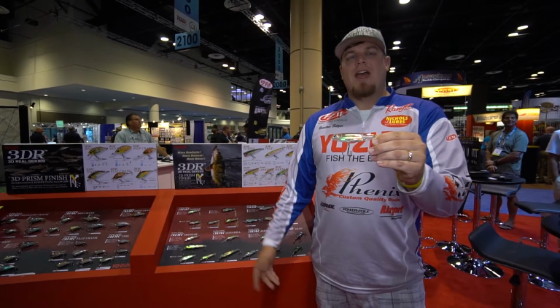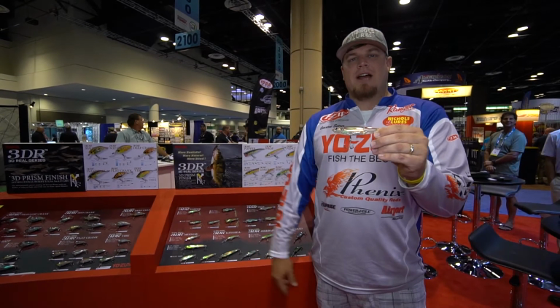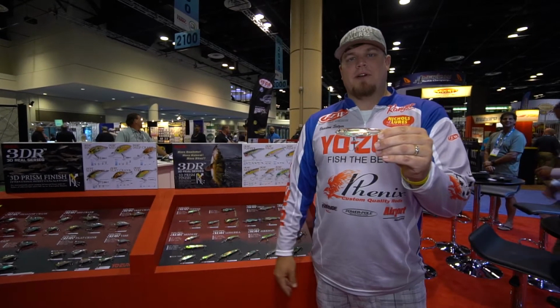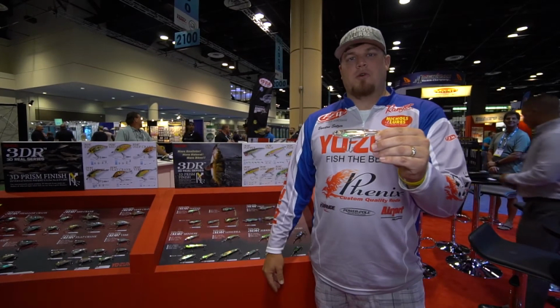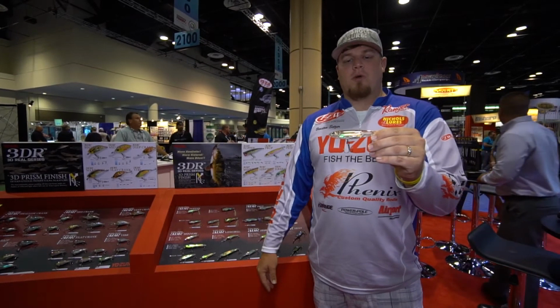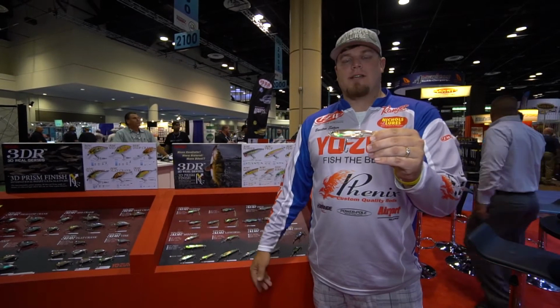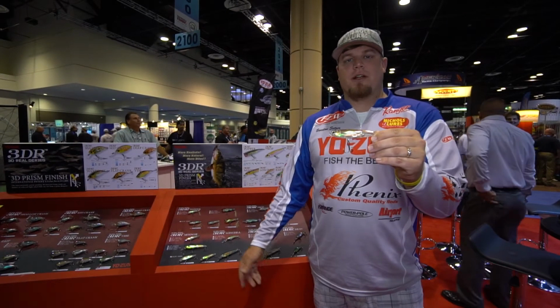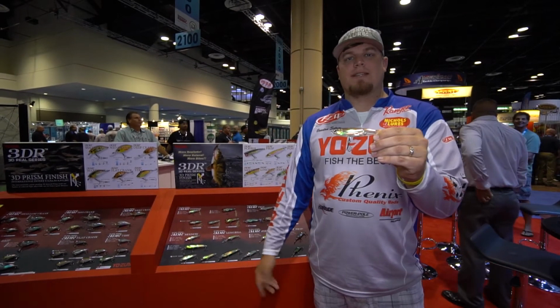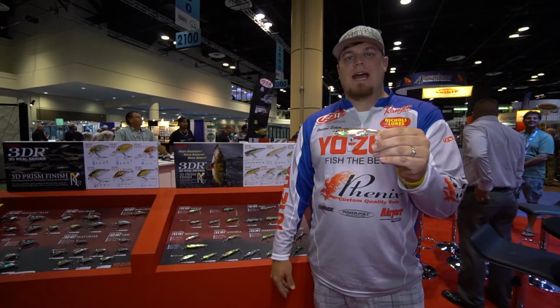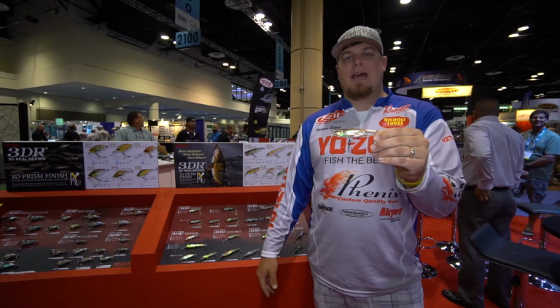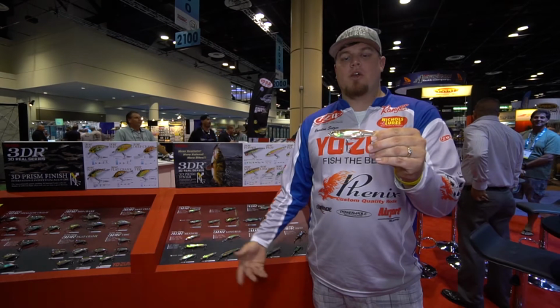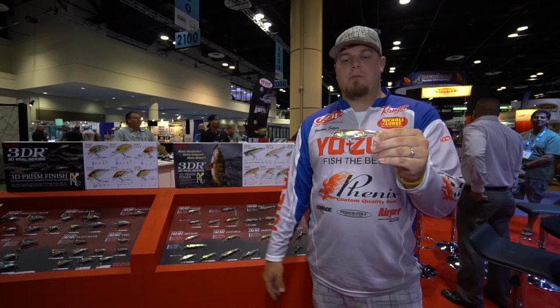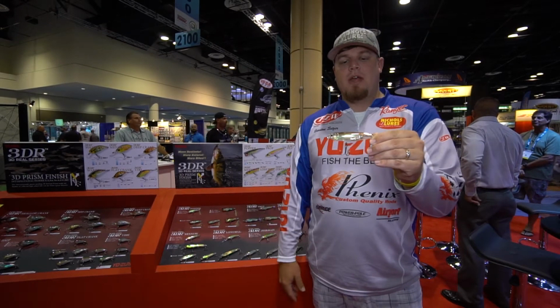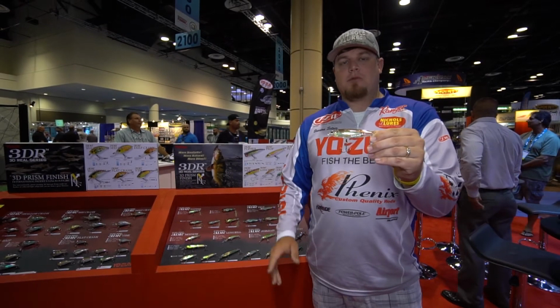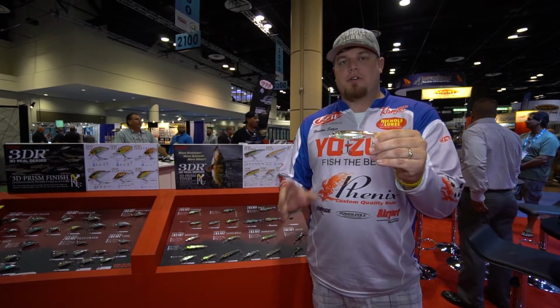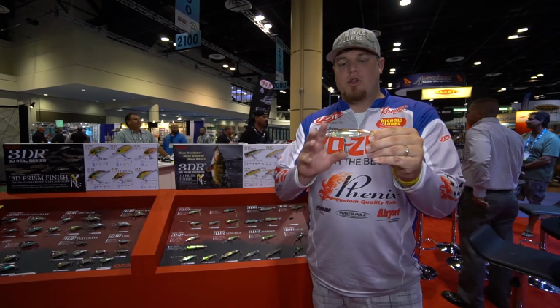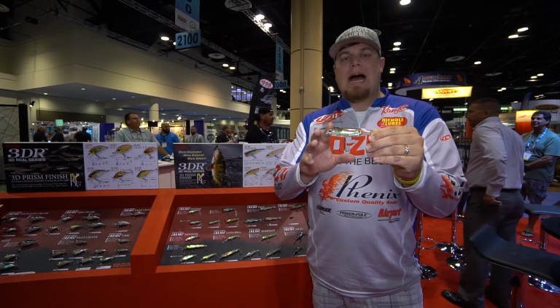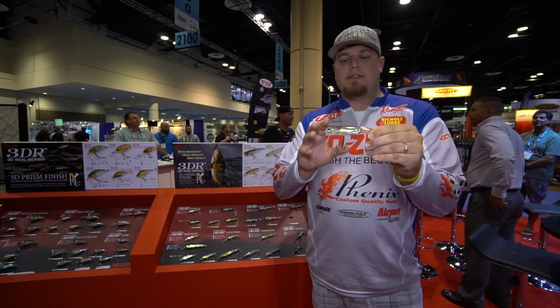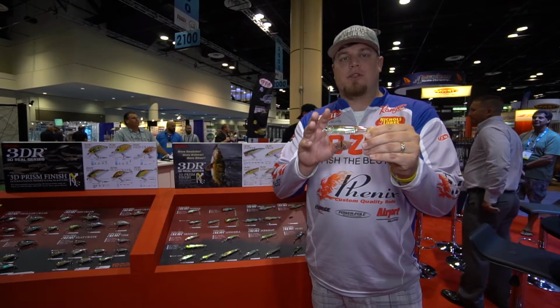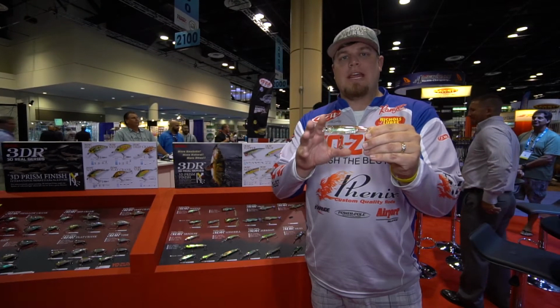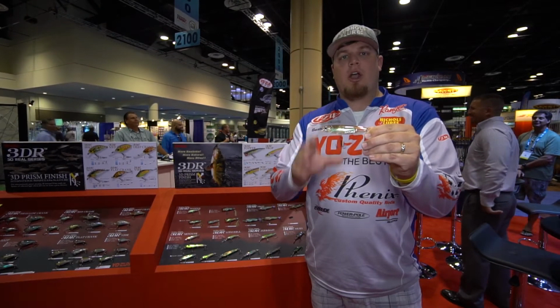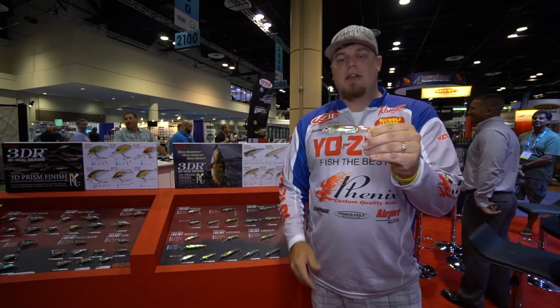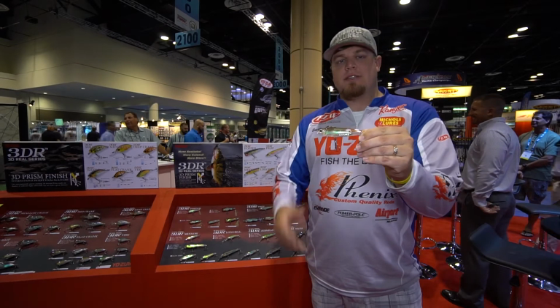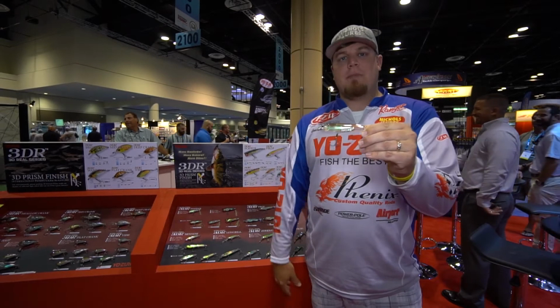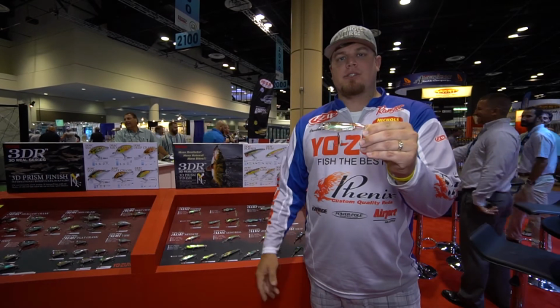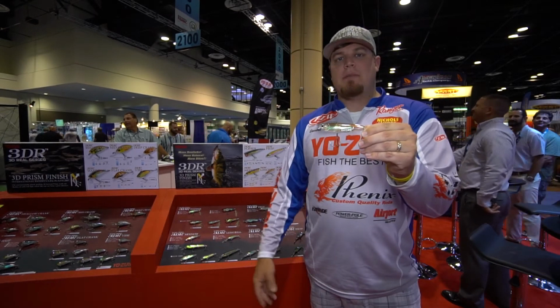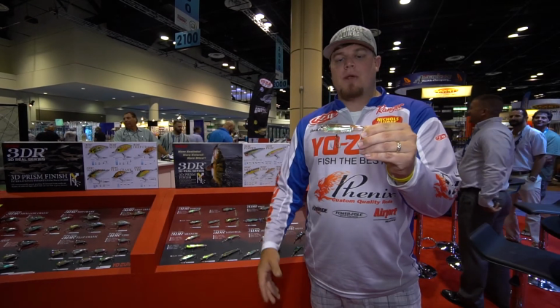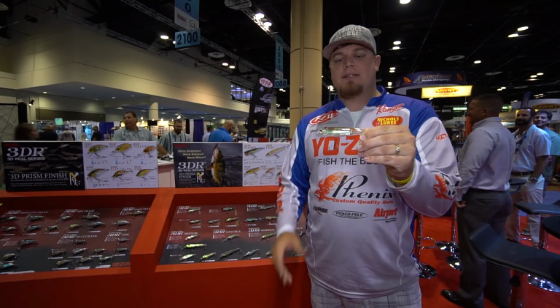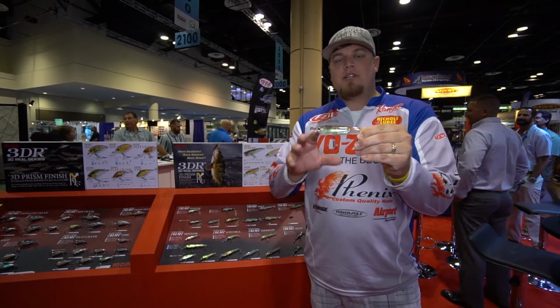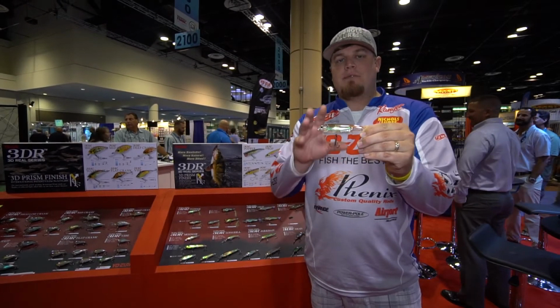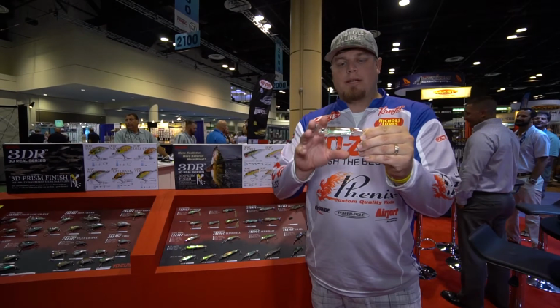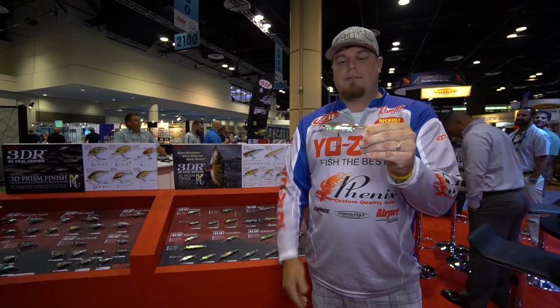Hey guys, FLW Tour Pro Braxton Setzer here at 2017 iCast in the Yozuri booth. I just want to introduce the new line. This is the 3DR line. These are the same baits as 3DB and 3DS, they just have the realistic finish.